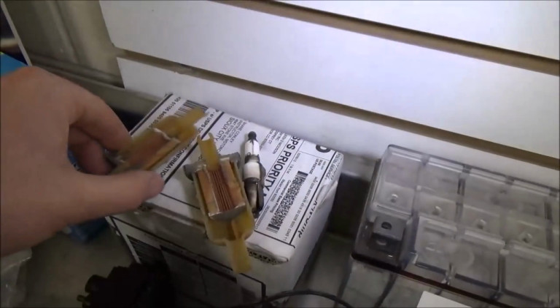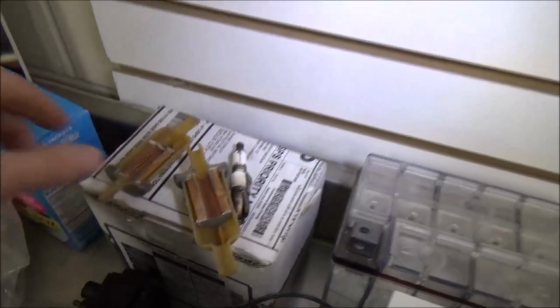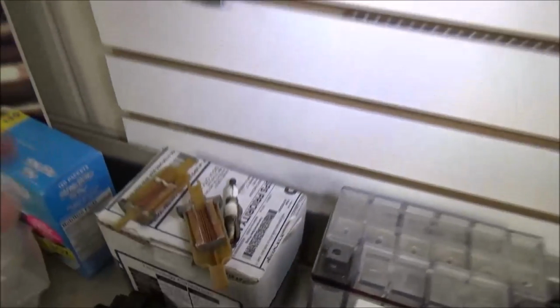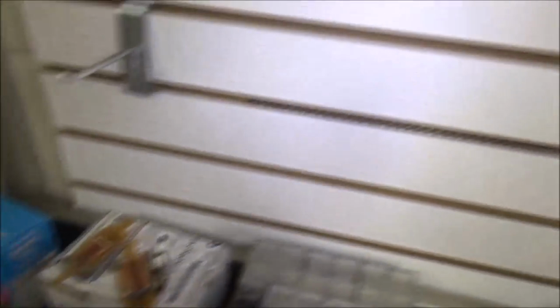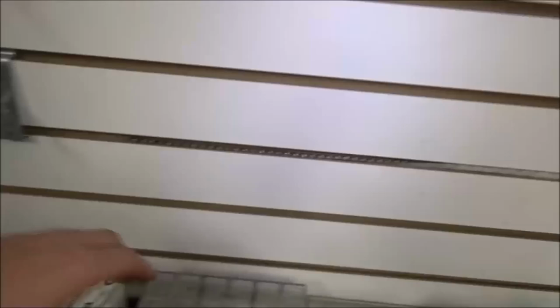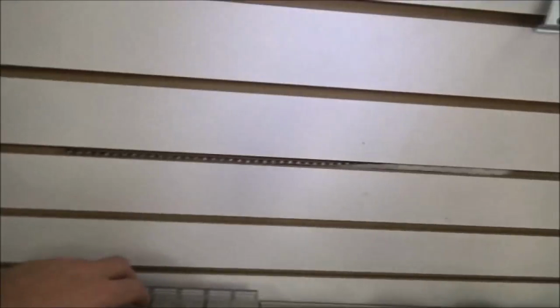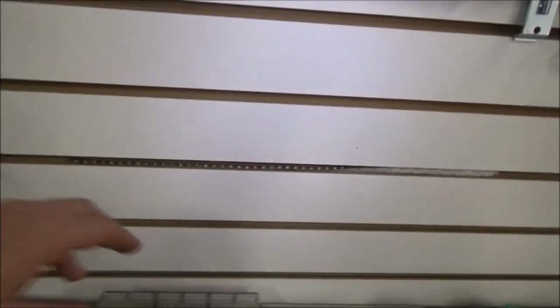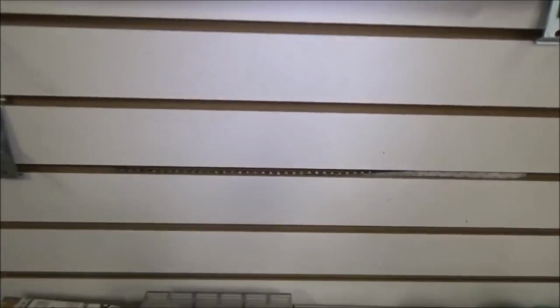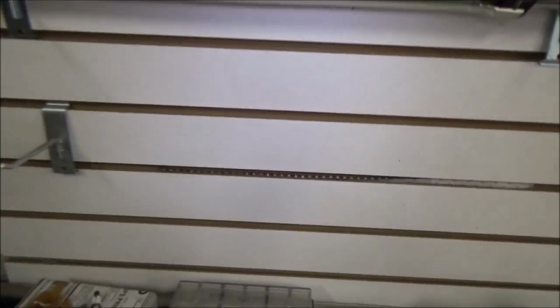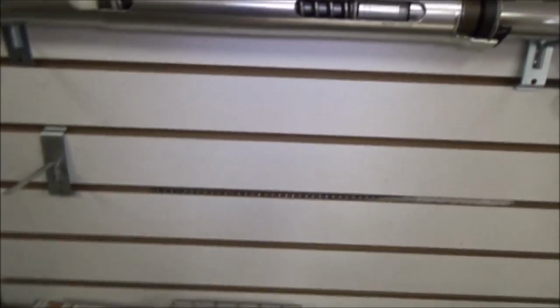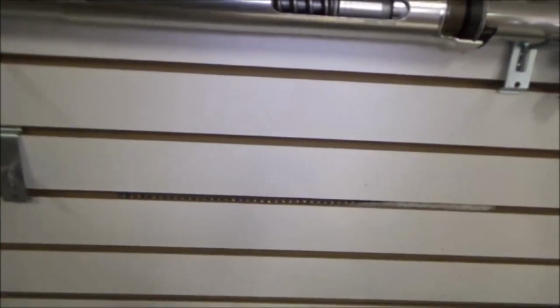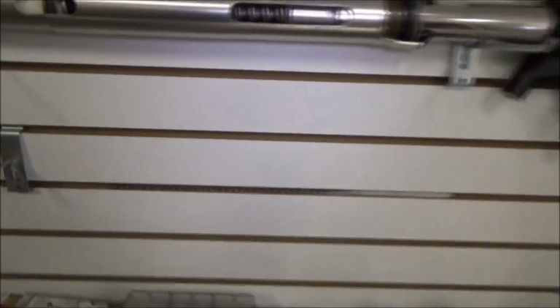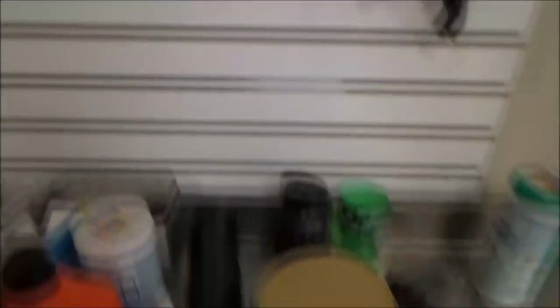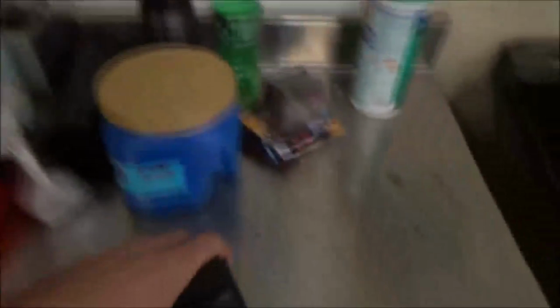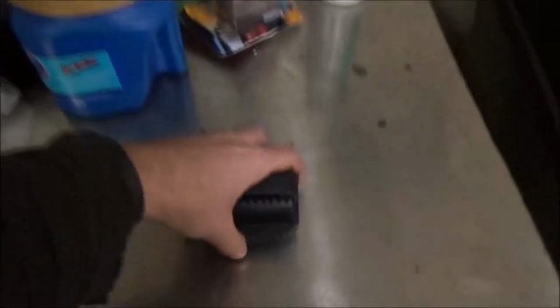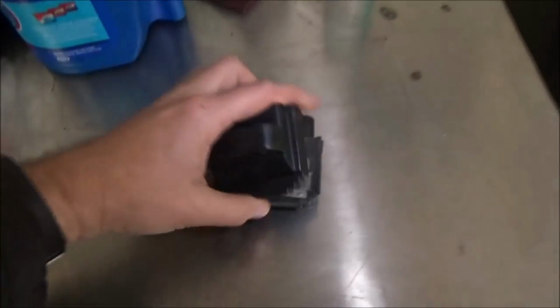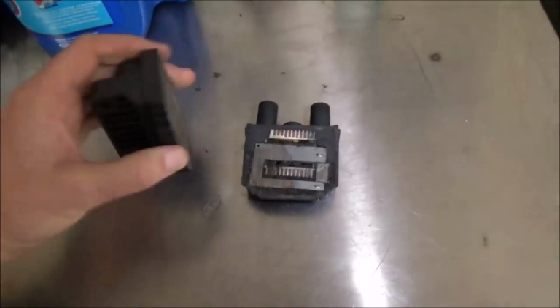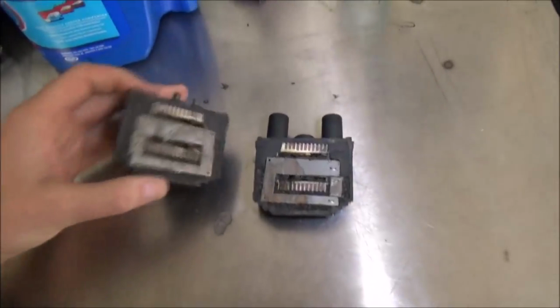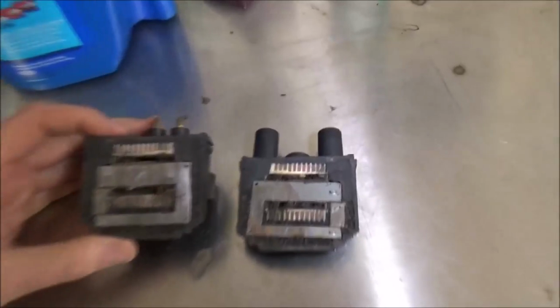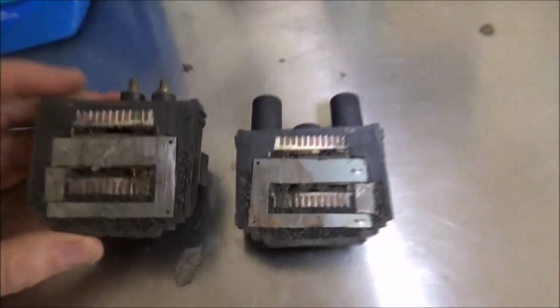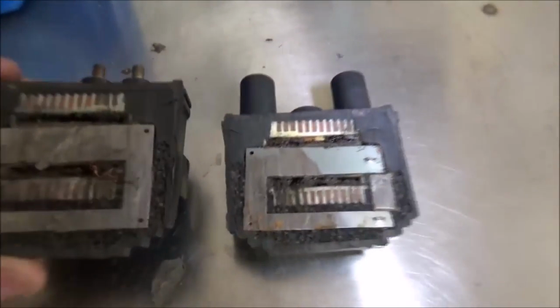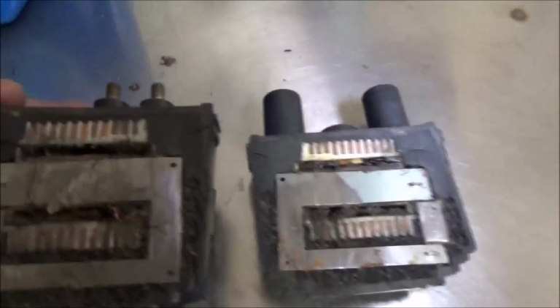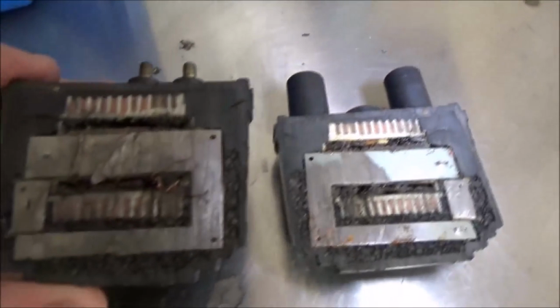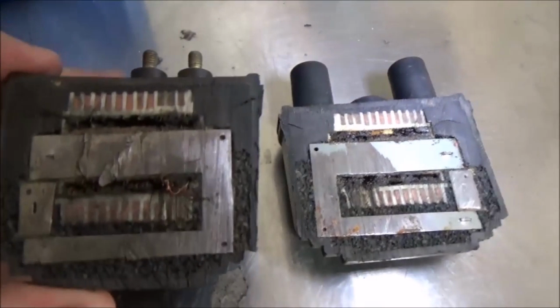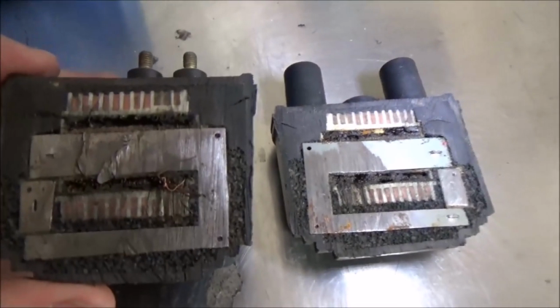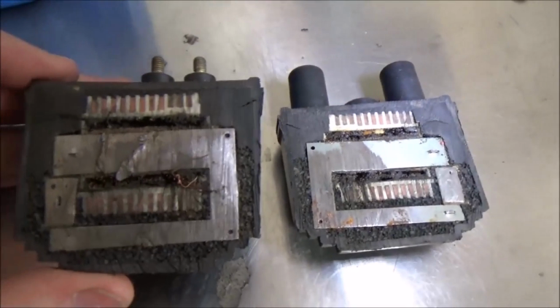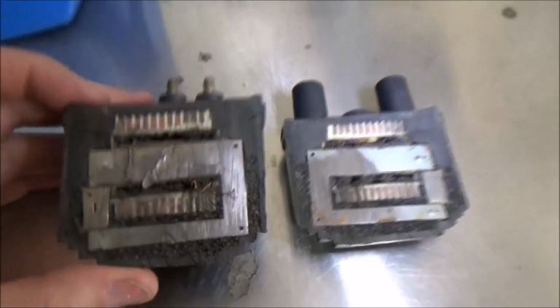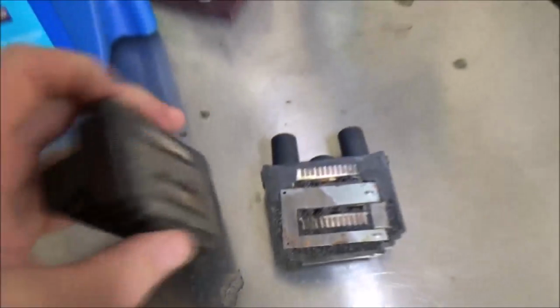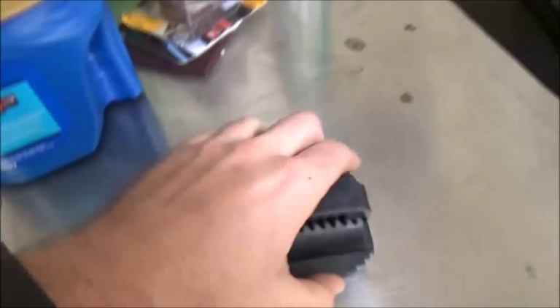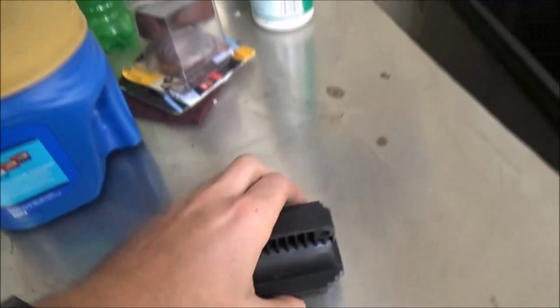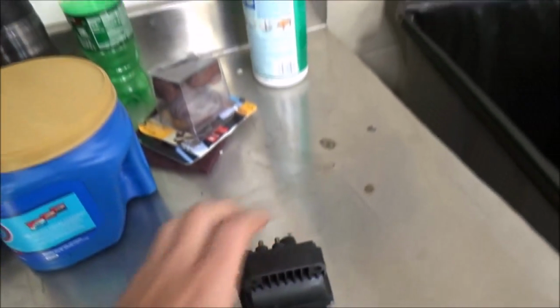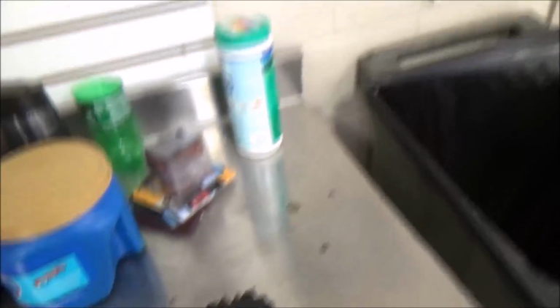Always working on some other different little things — cutting apart some fuel filters, got a clear battery, got an ignition coil that we cut open. That's pretty cool. You can see that — it's just one I grabbed at a junkyard.